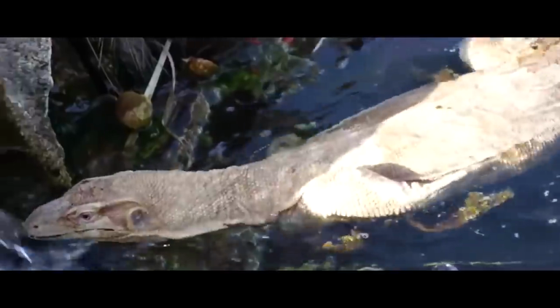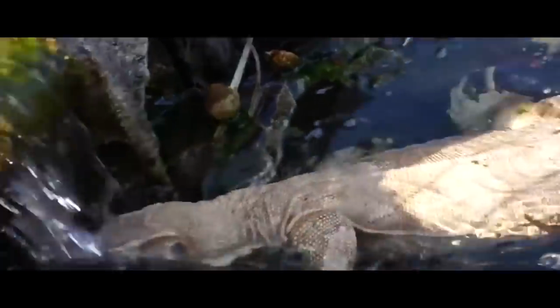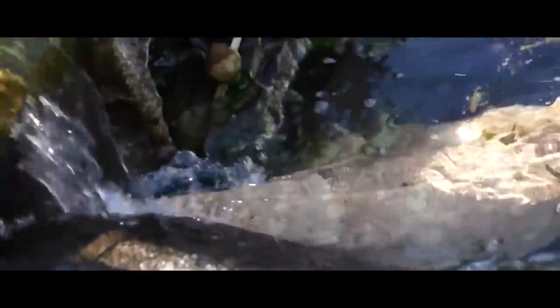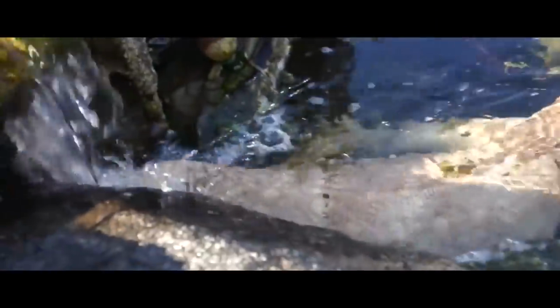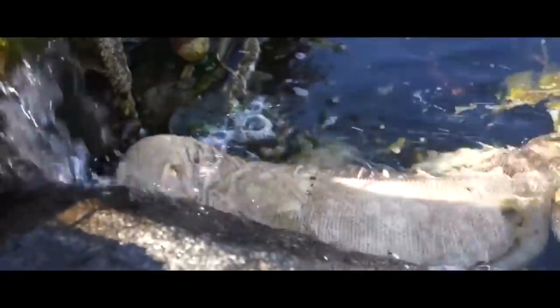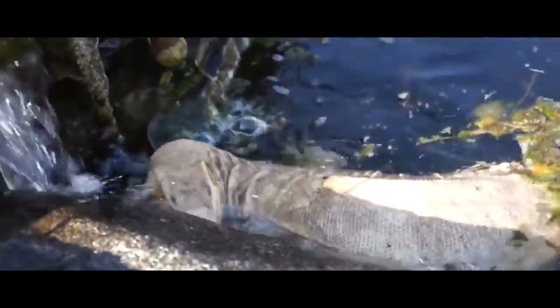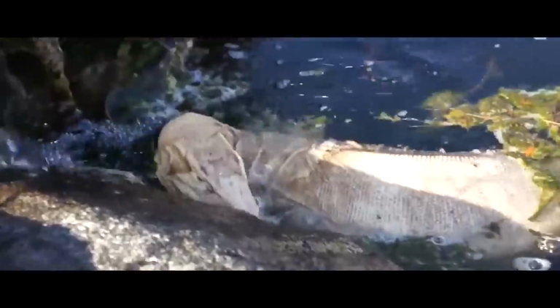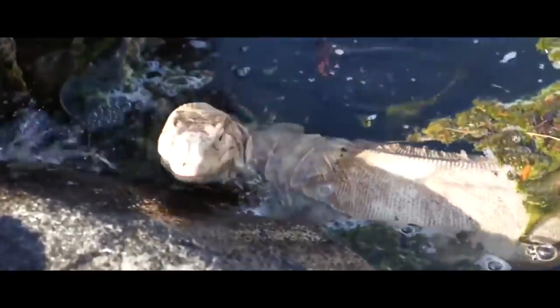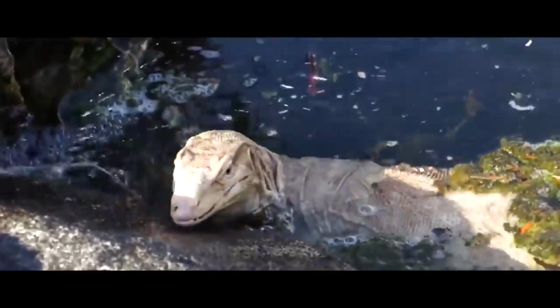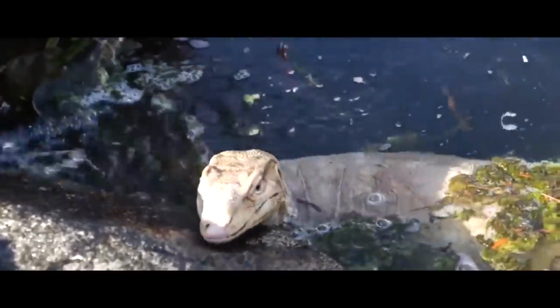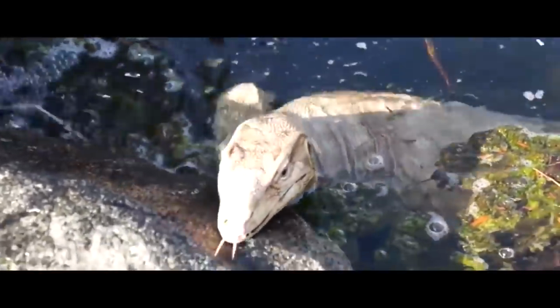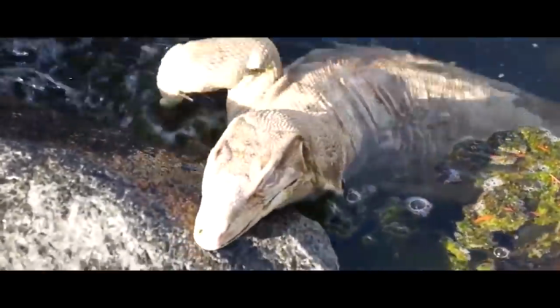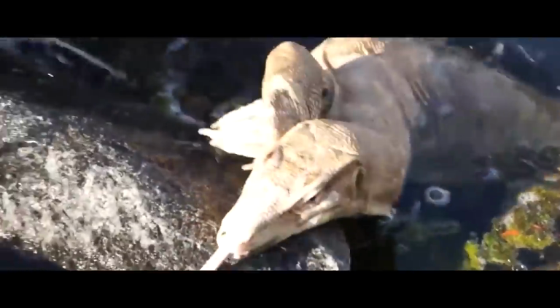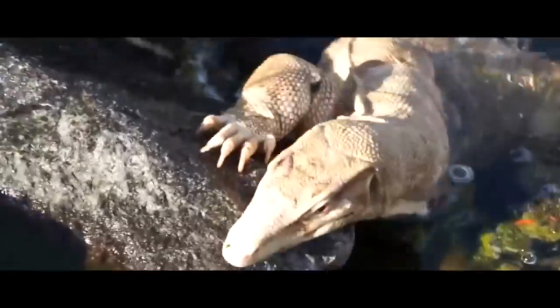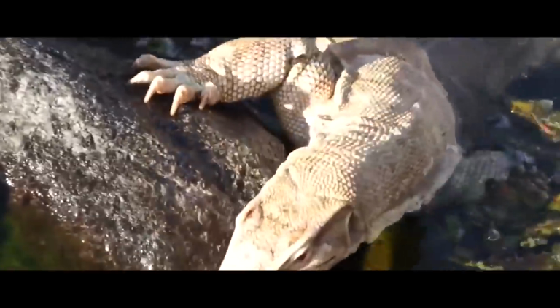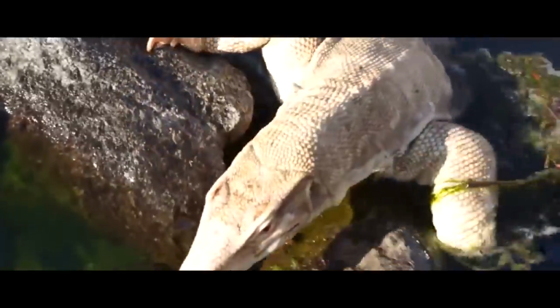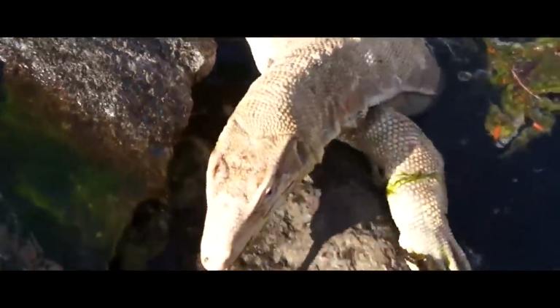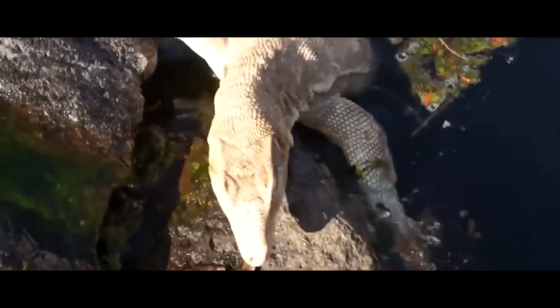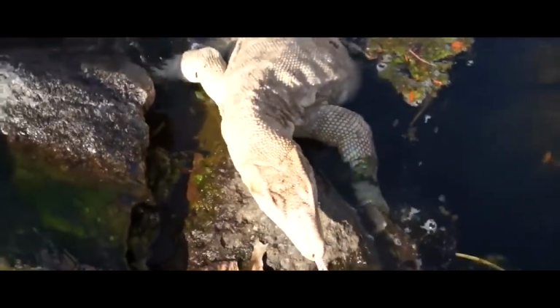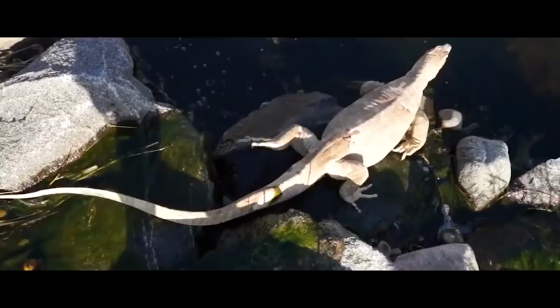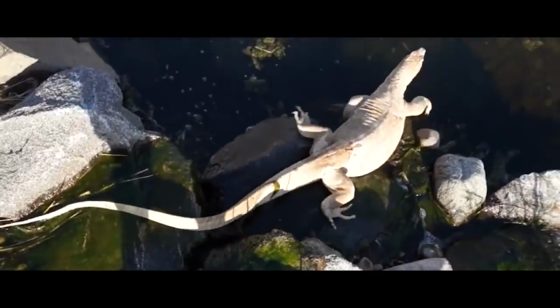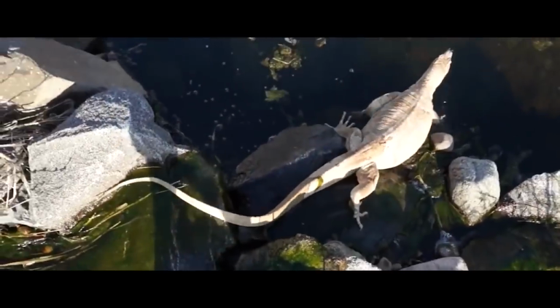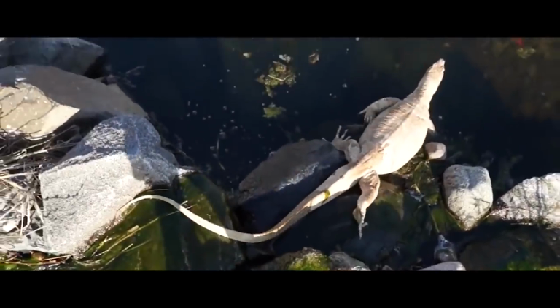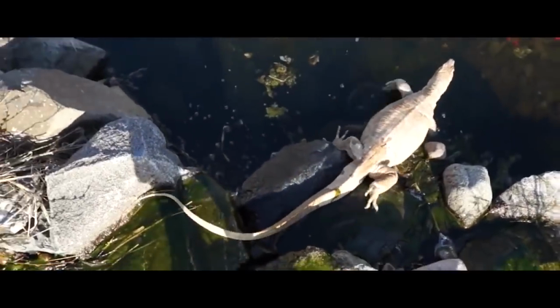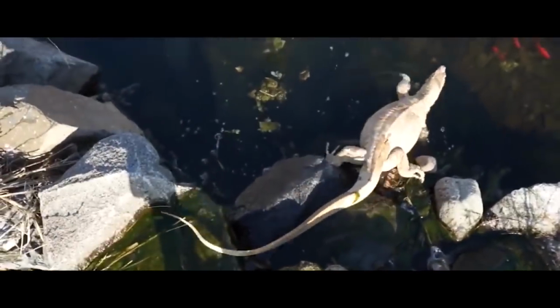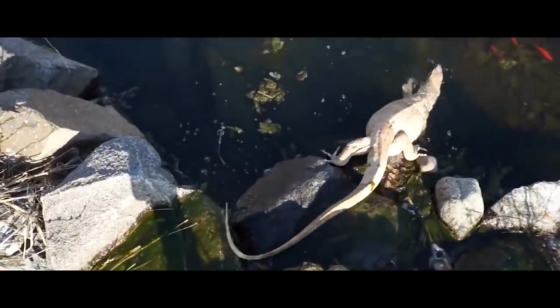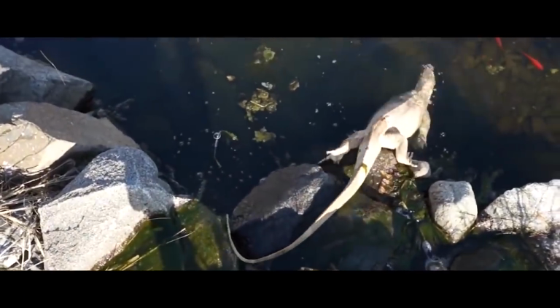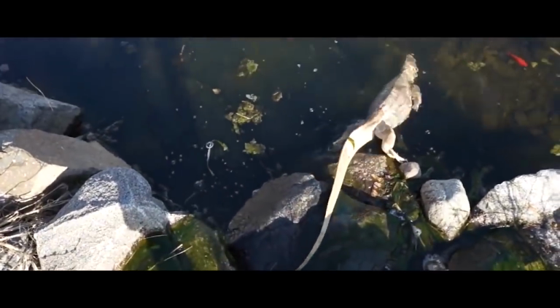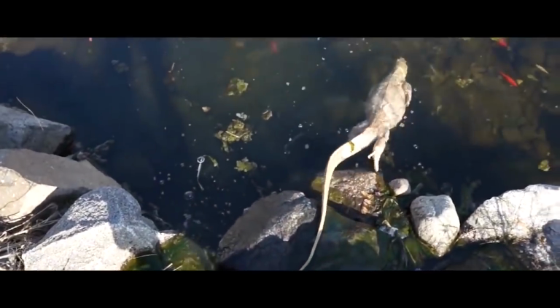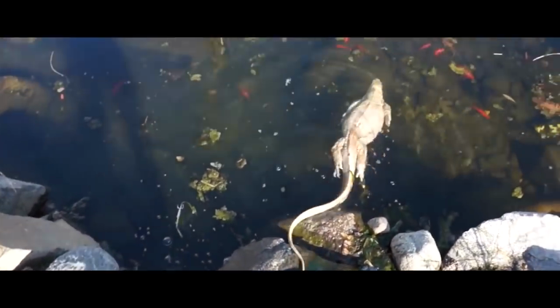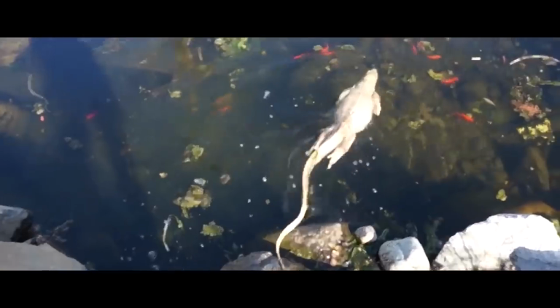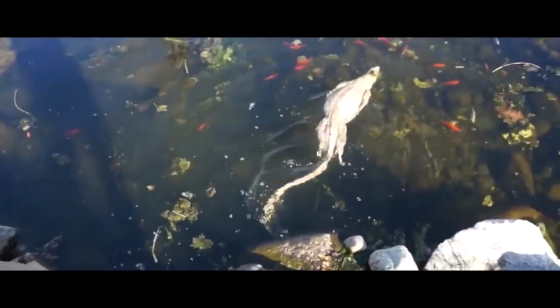However, they cannot stay in the water for more than 15 minutes, so if they cannot reach land in time, they drown. Perhaps it was this factor that predetermined the natural boundaries of these animals' habitat.